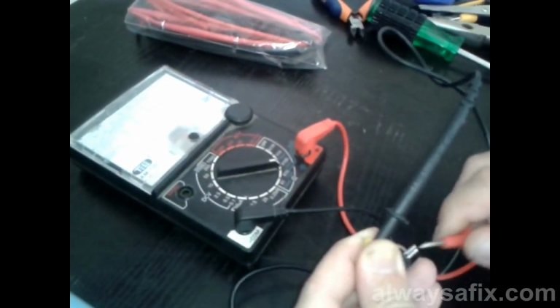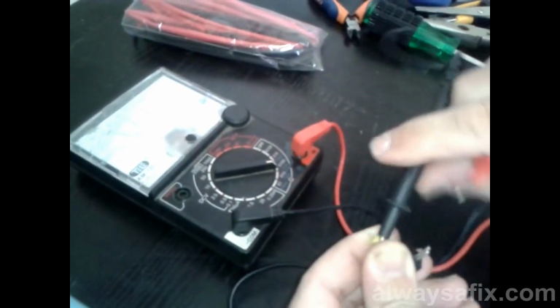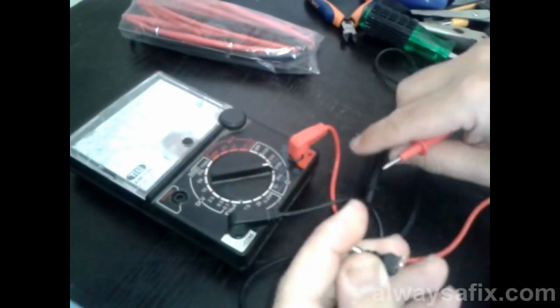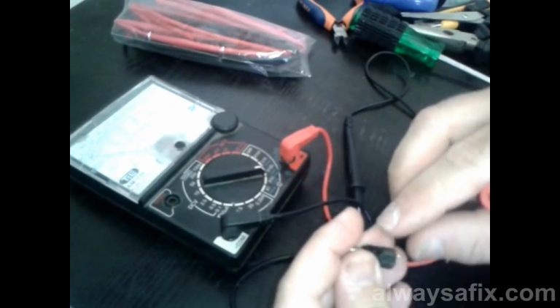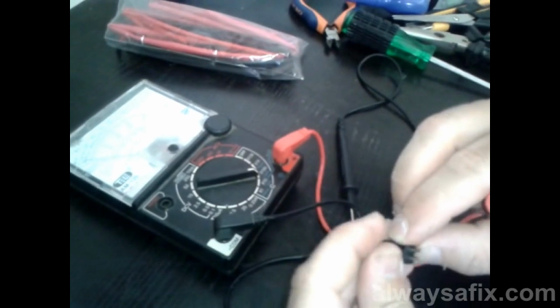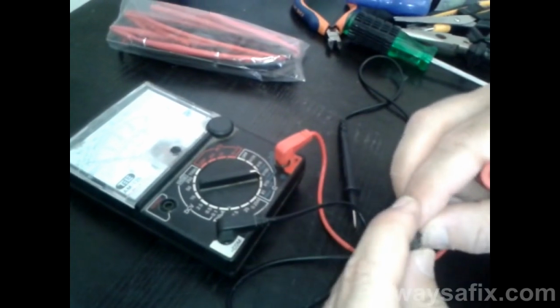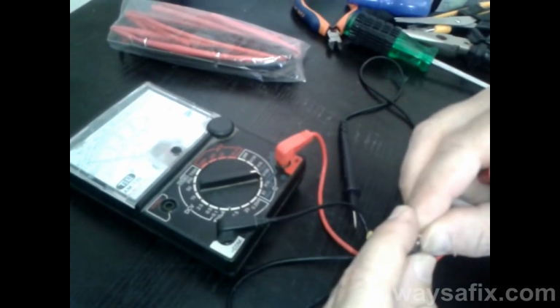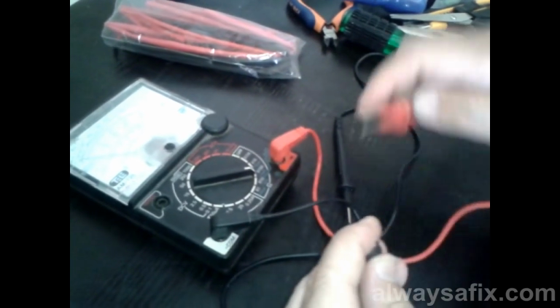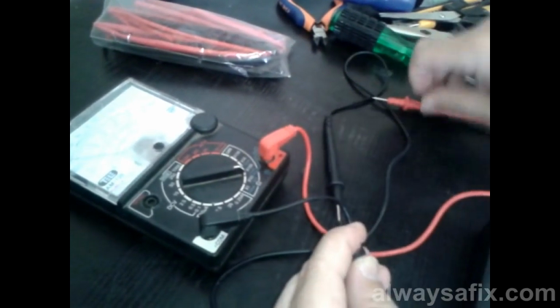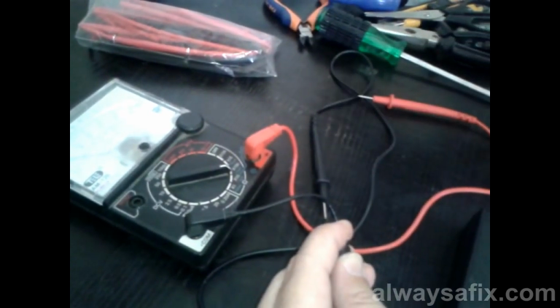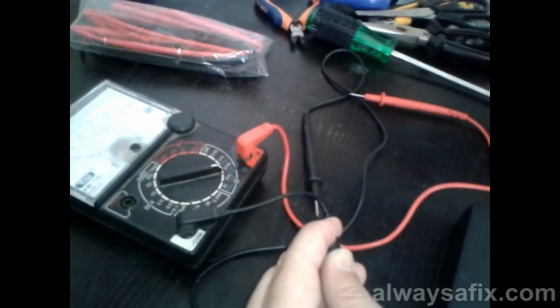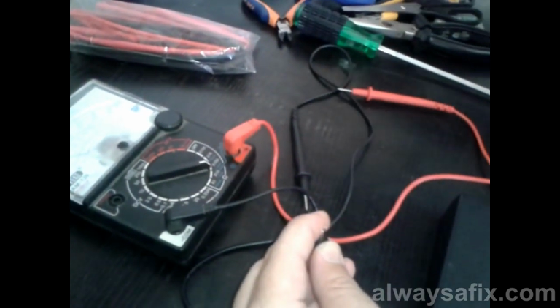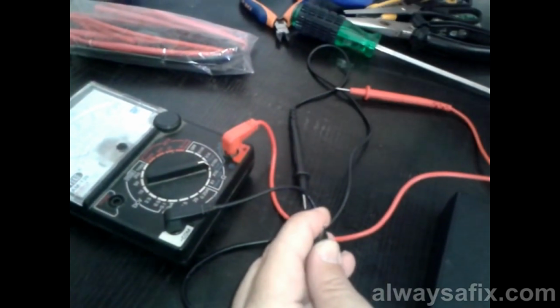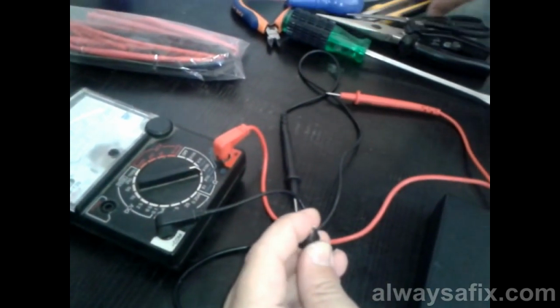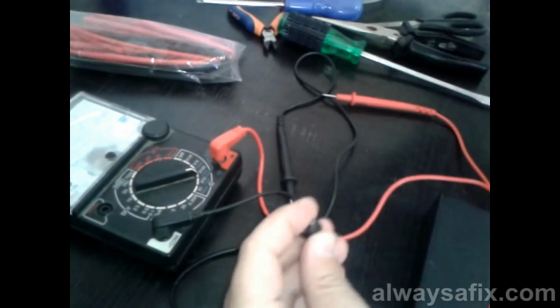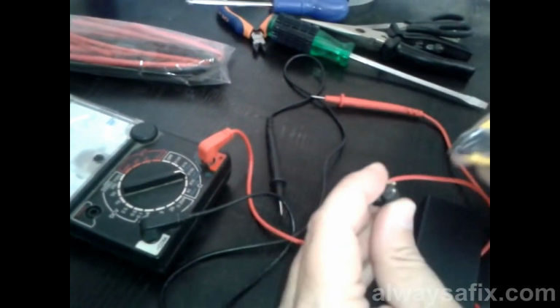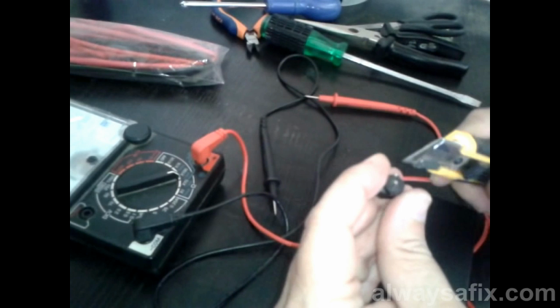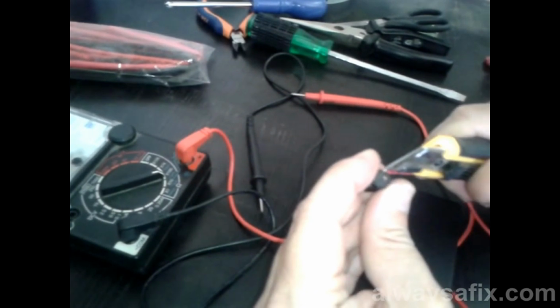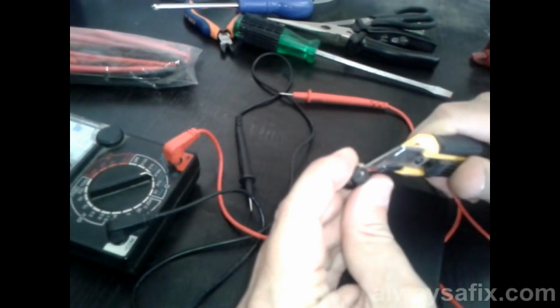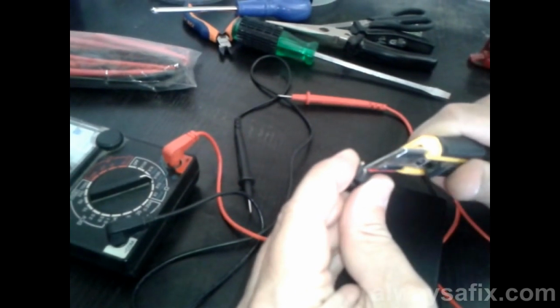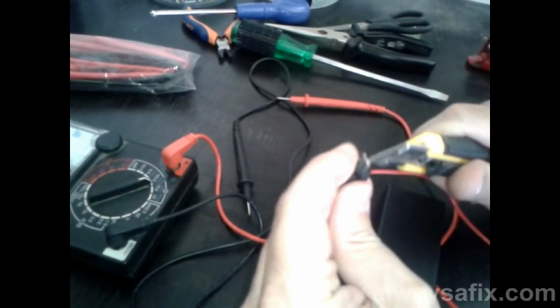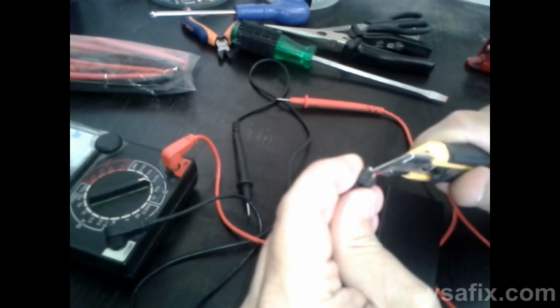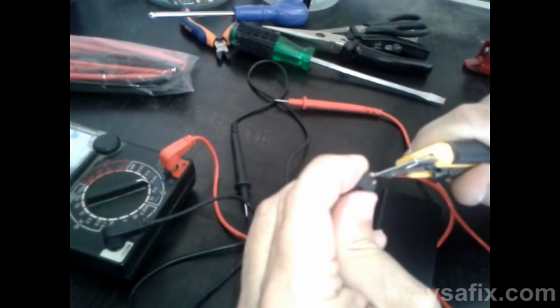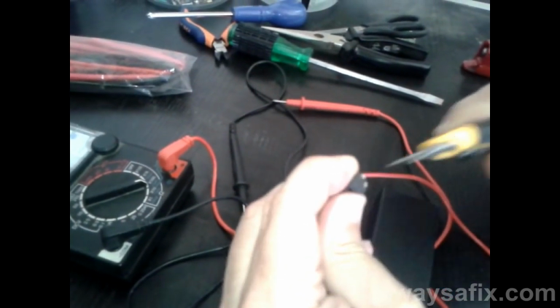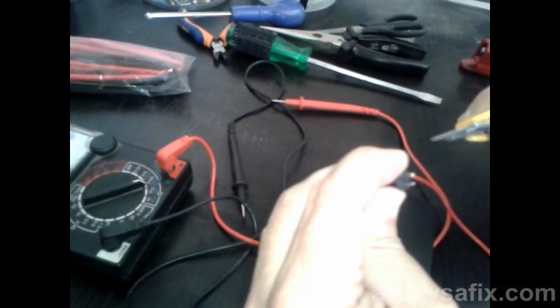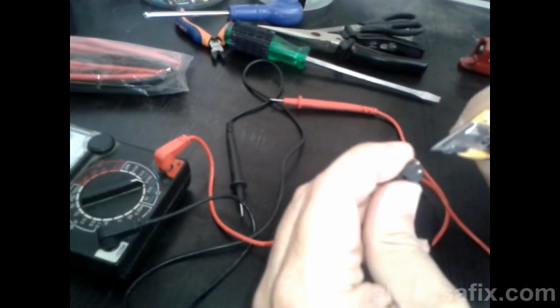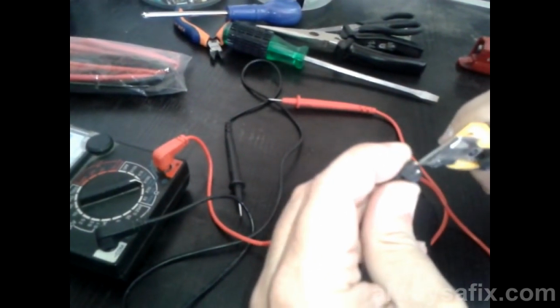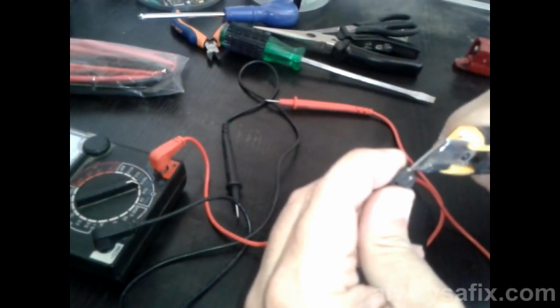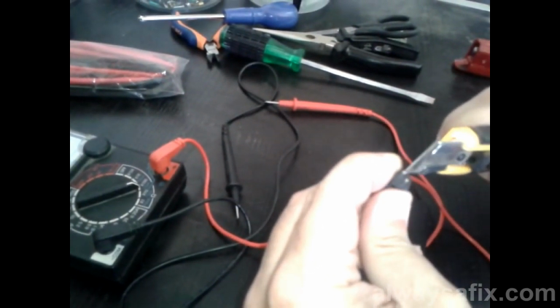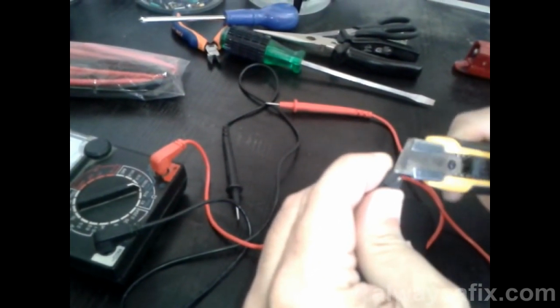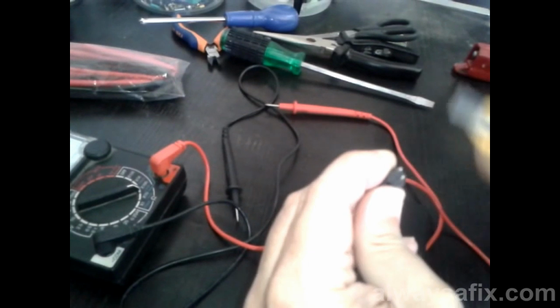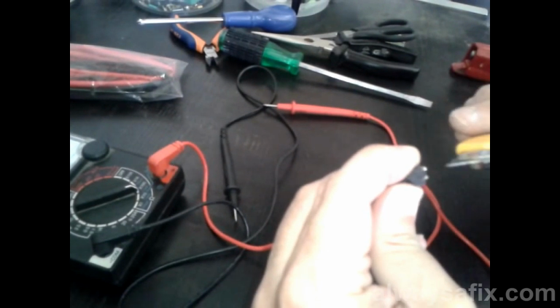Alright, the right pin is the negative. We'll just make a little mark there on the plastic so we don't mix it up.